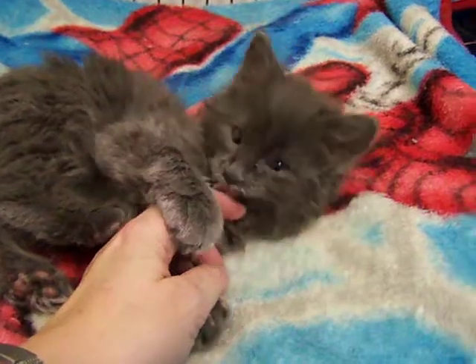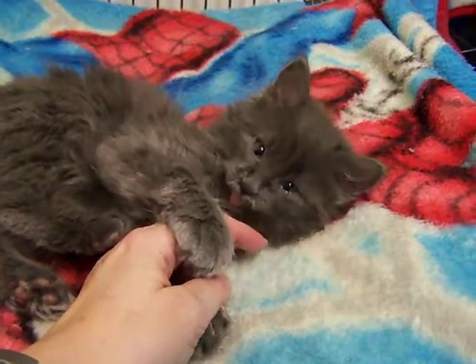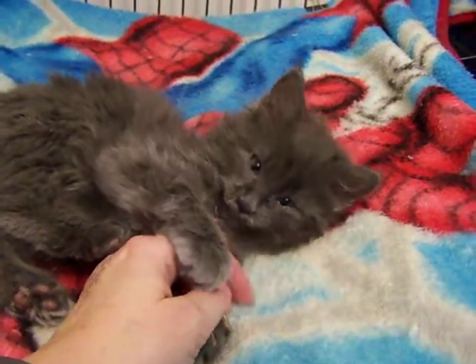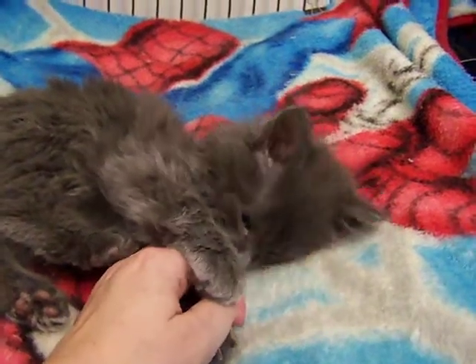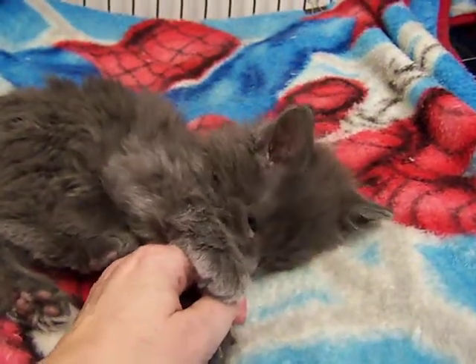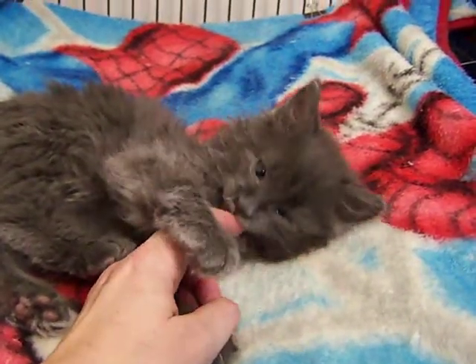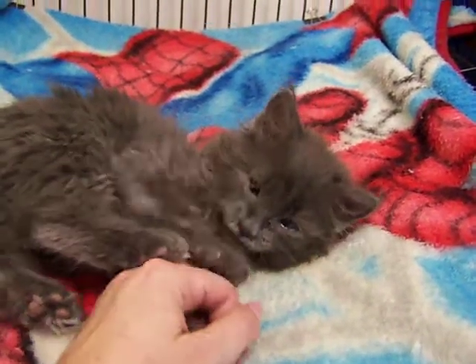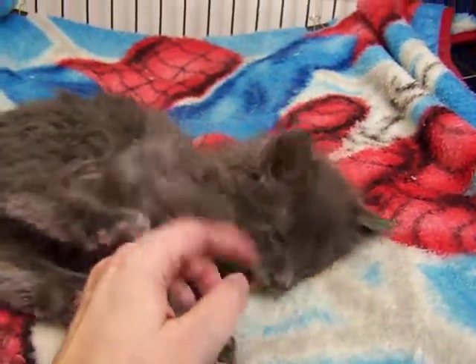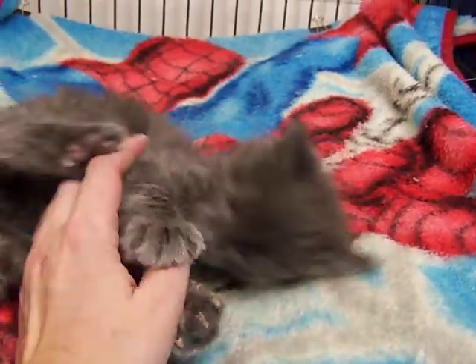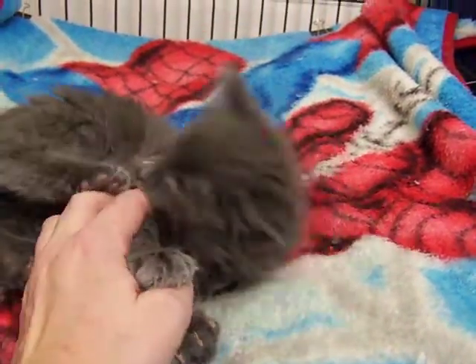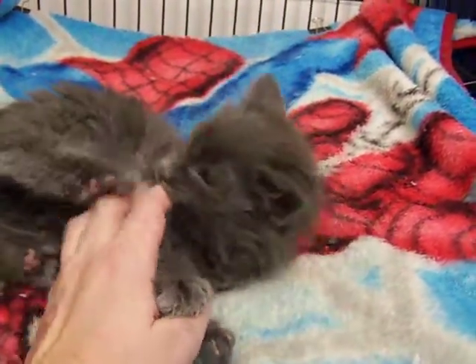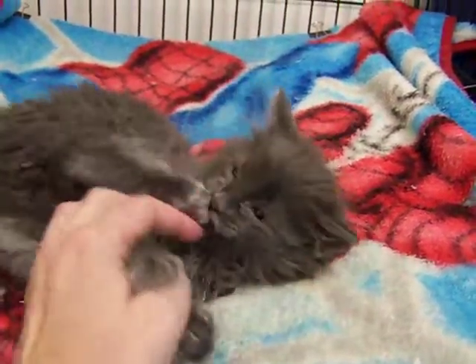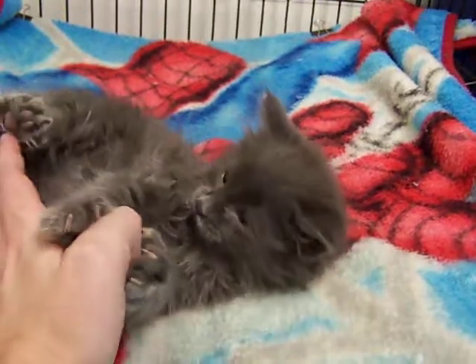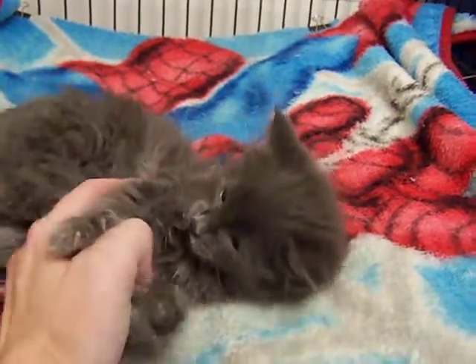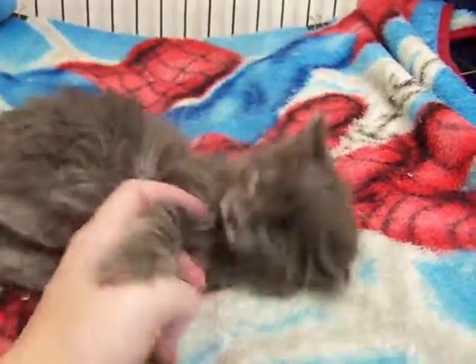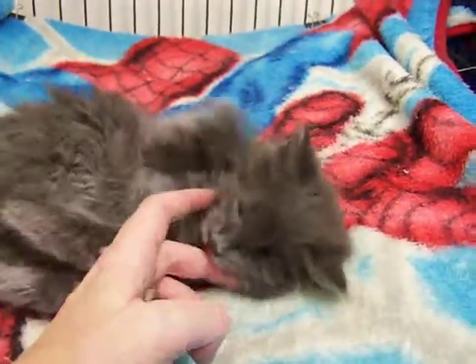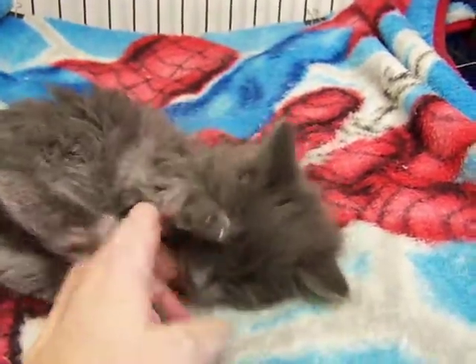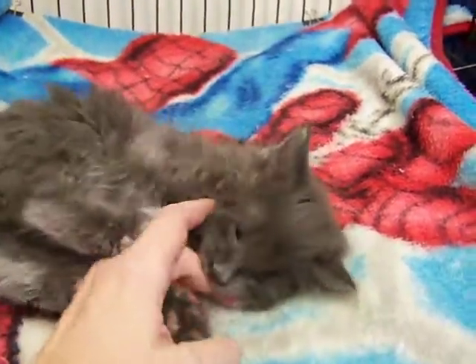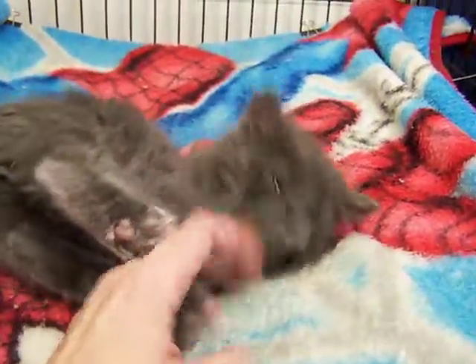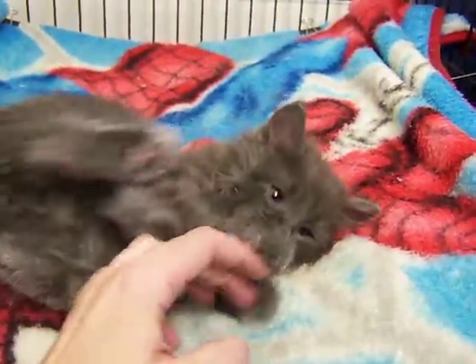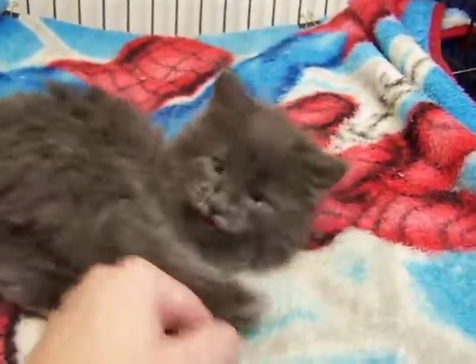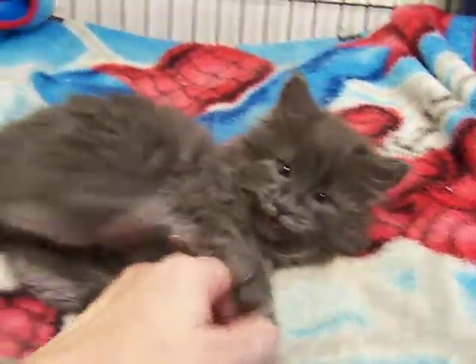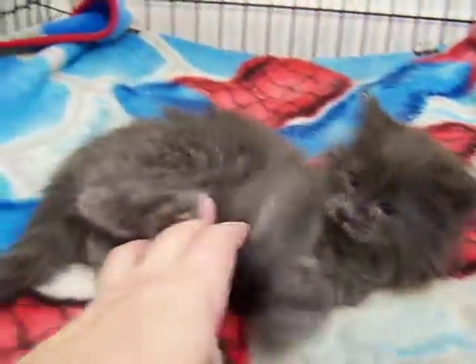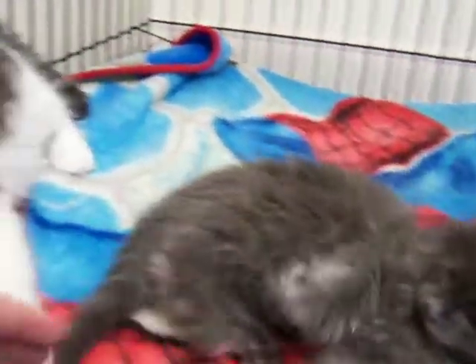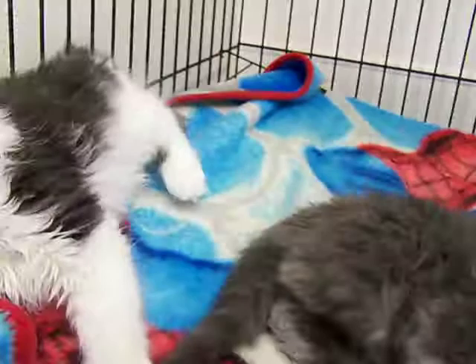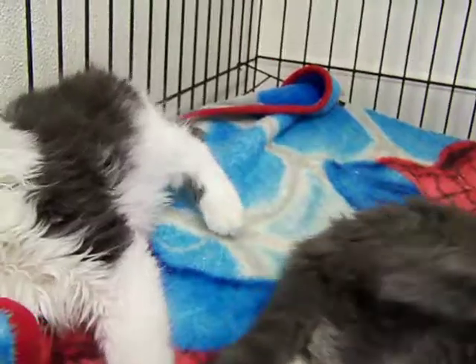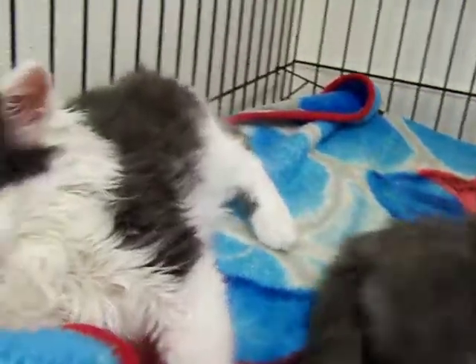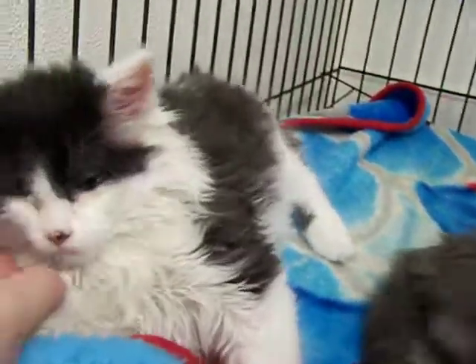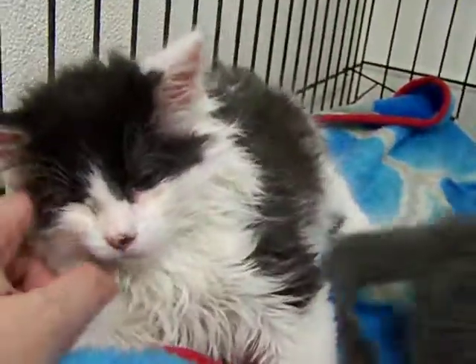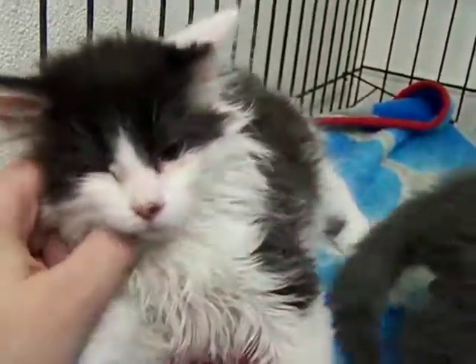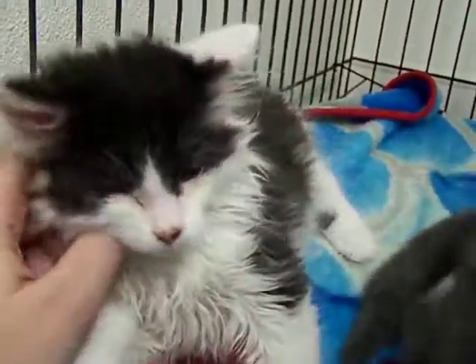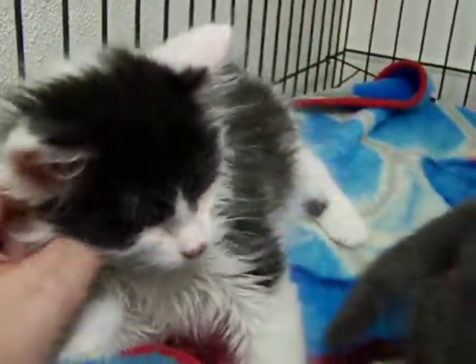This is Tick and Tack, two kittens we have available for adoption at the Rifle Animal Shelter. This is Tick — Tick is a long-haired gray kitten. And this is Tack — Tack is a long-haired black-and-white kitten.